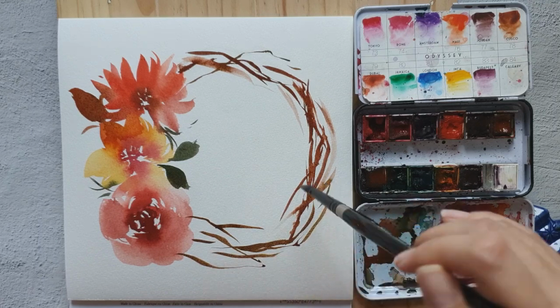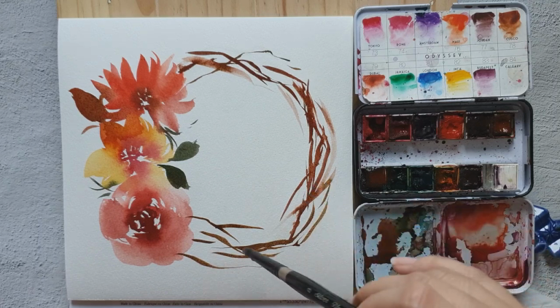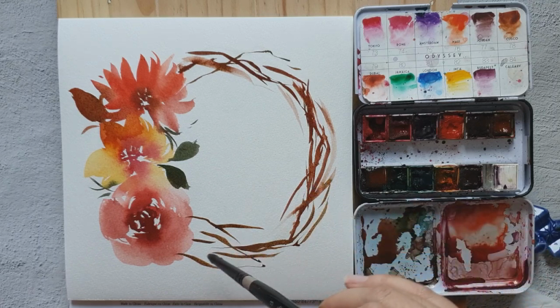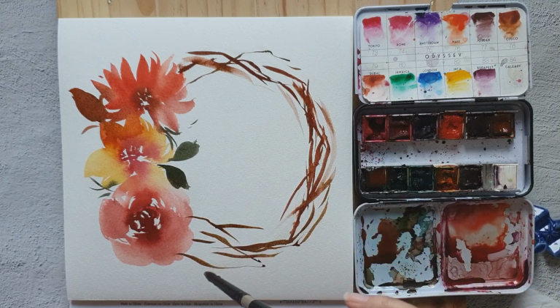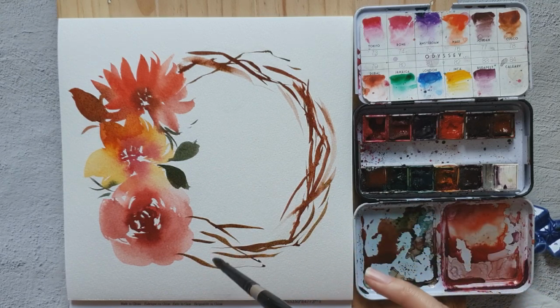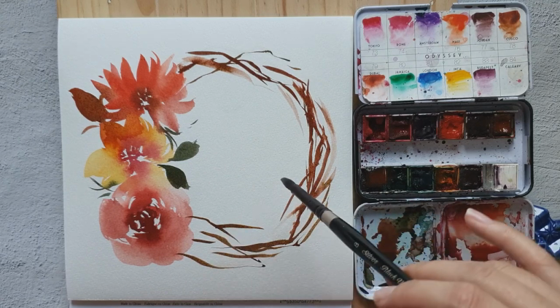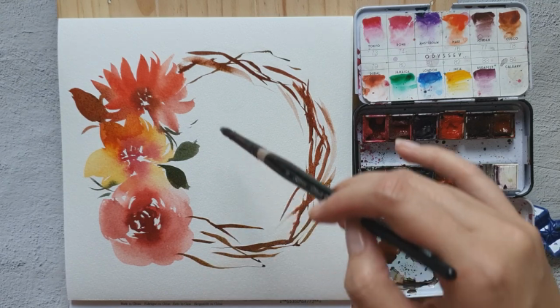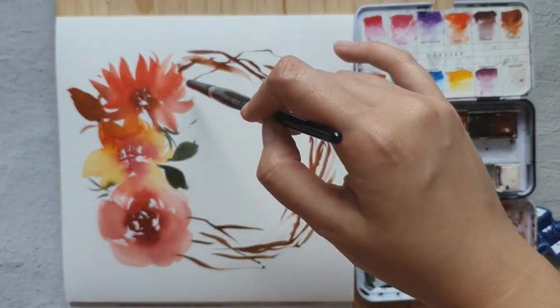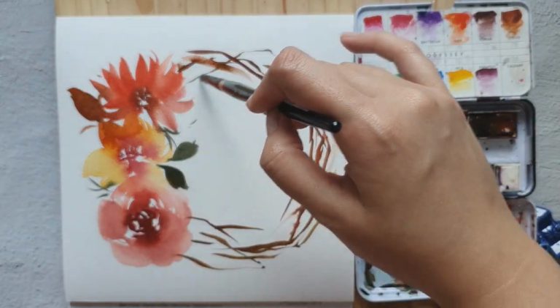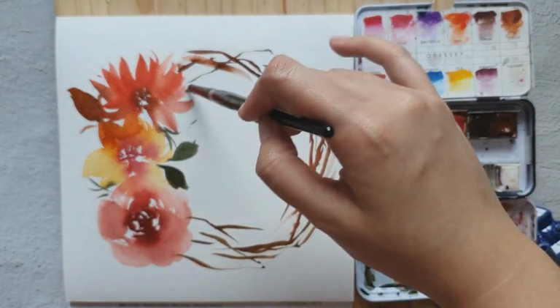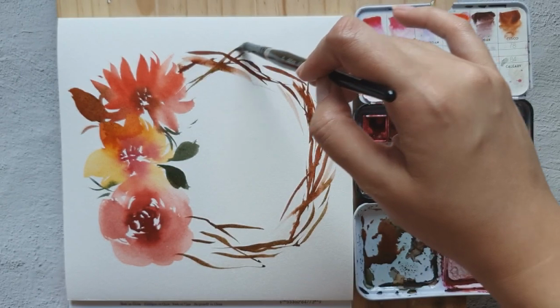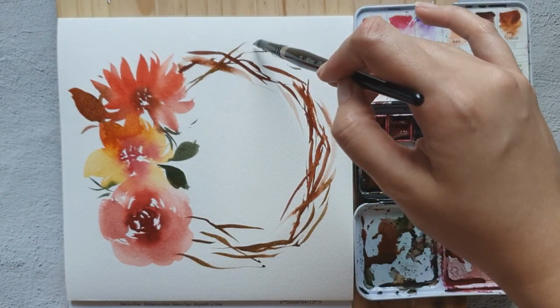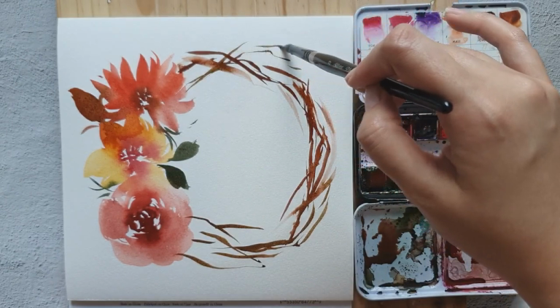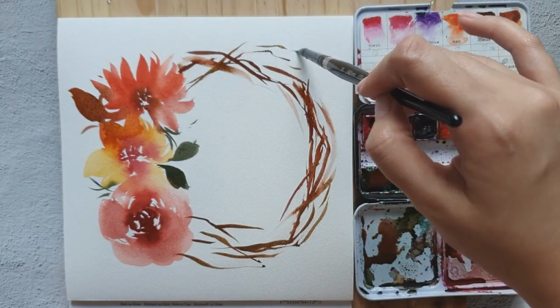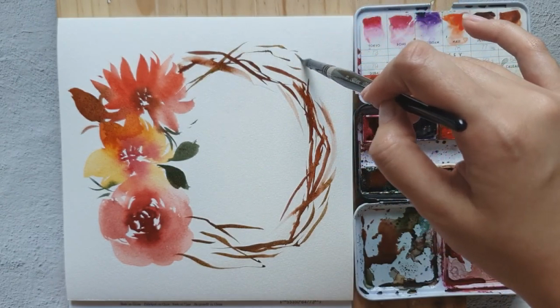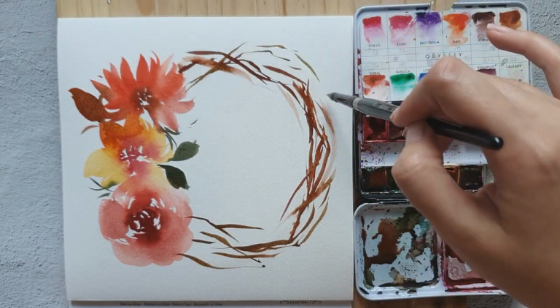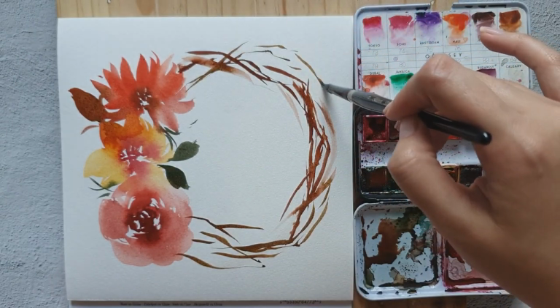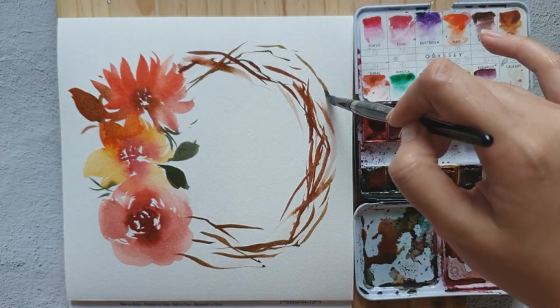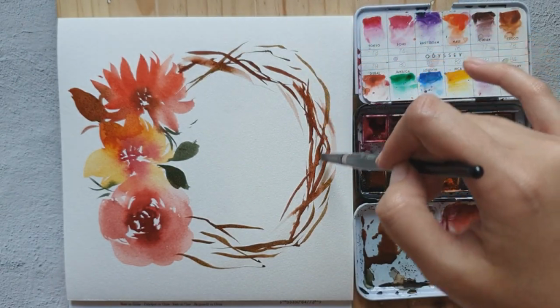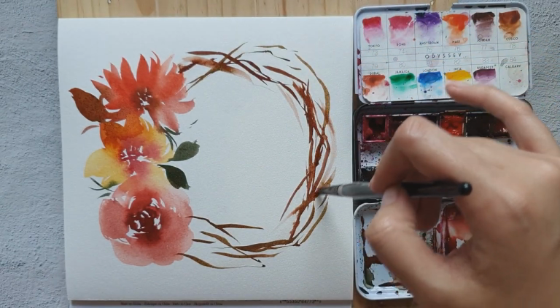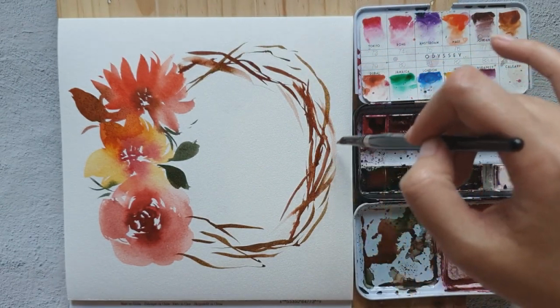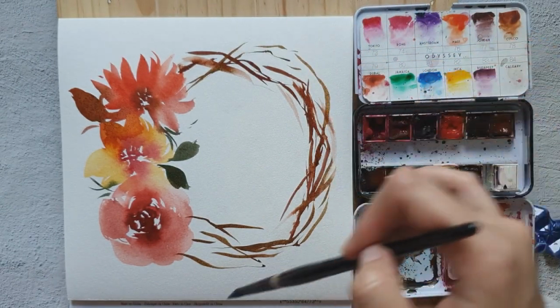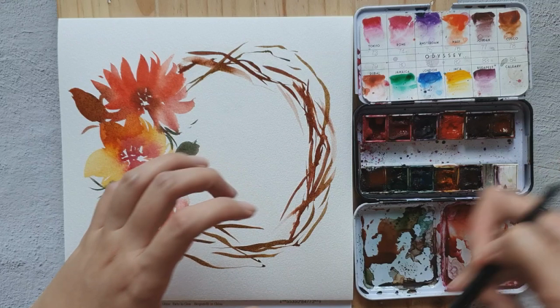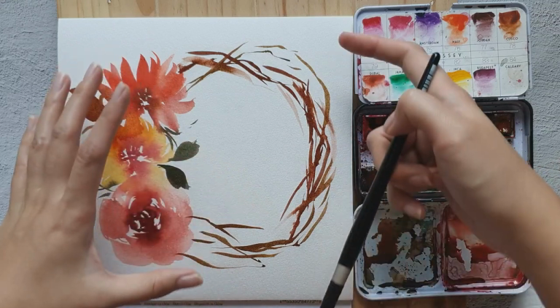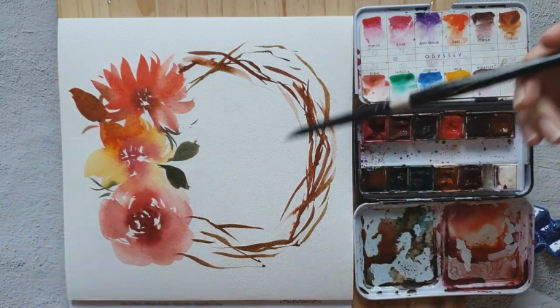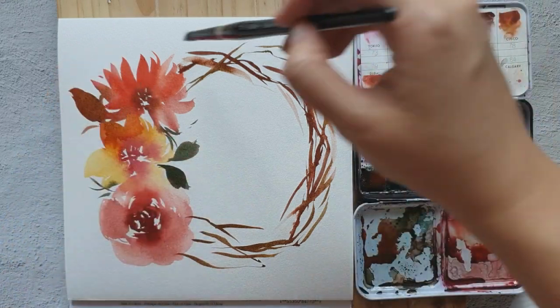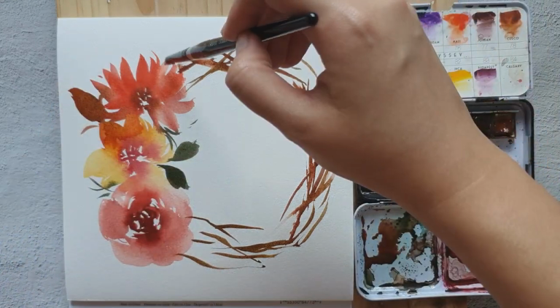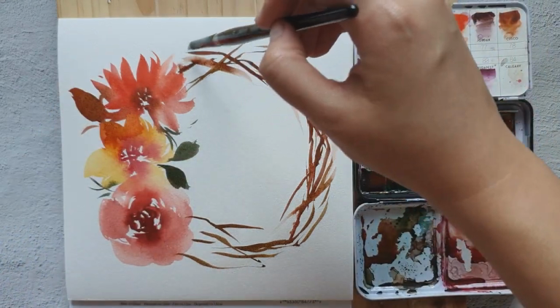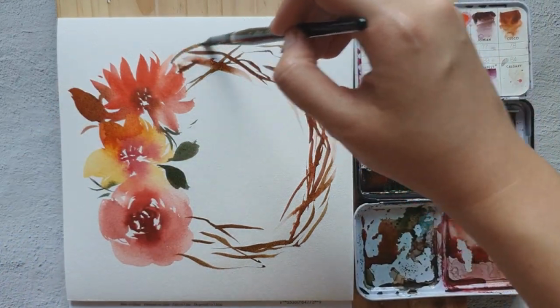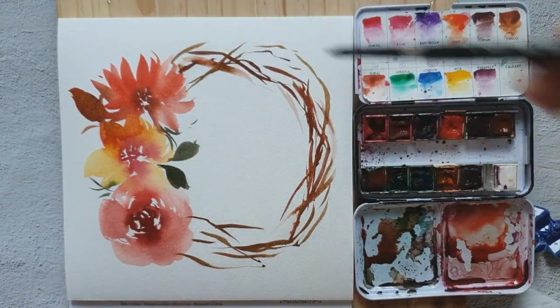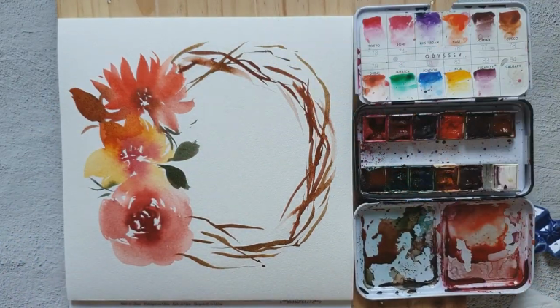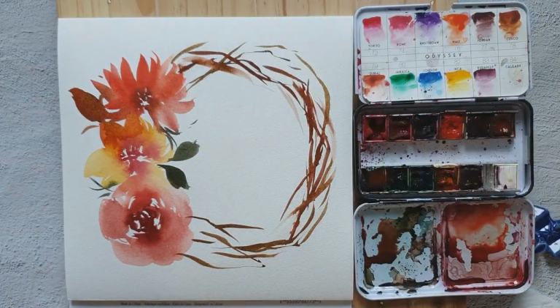Usually when I'm painting wreaths they don't look round at first, so I try to build up the wreath bit by bit so that I don't overwork it.